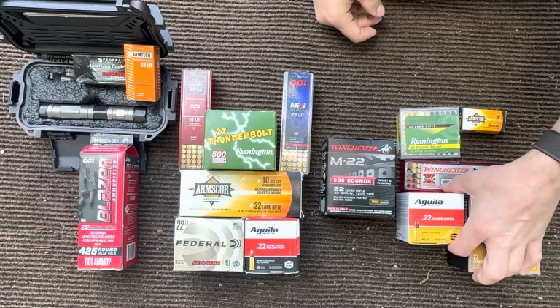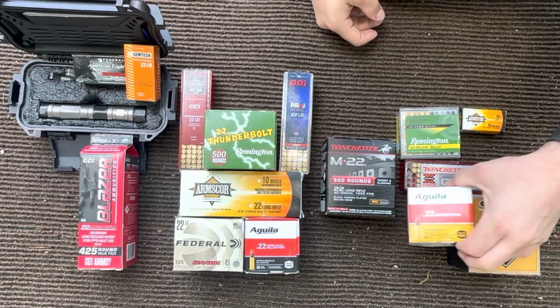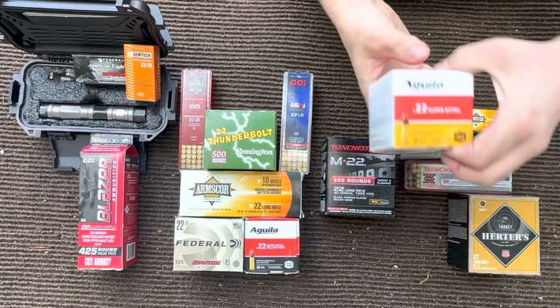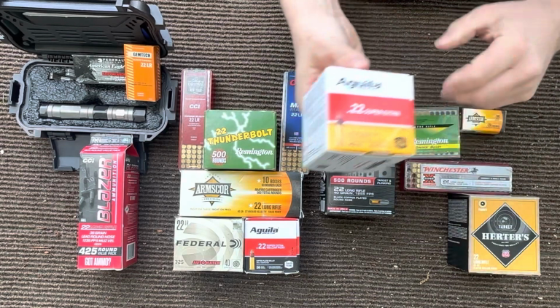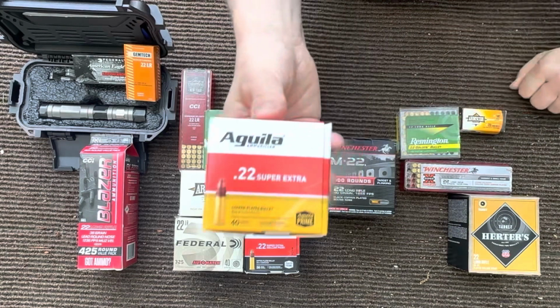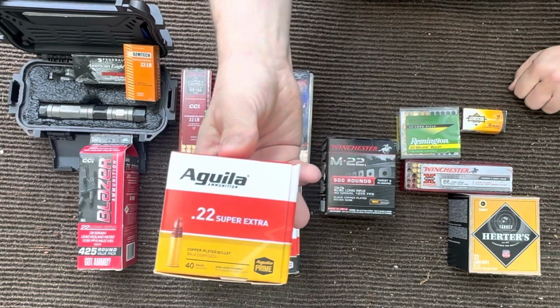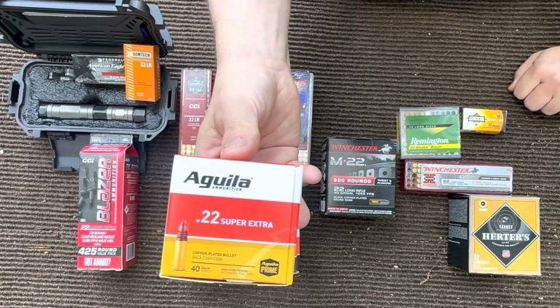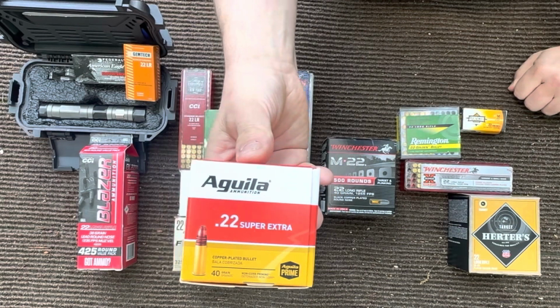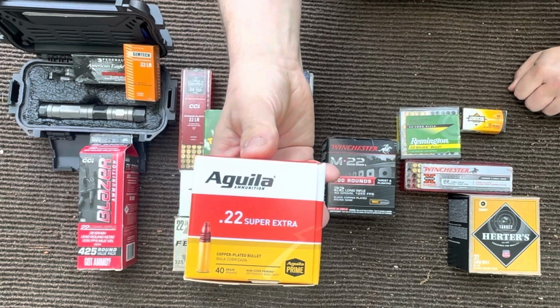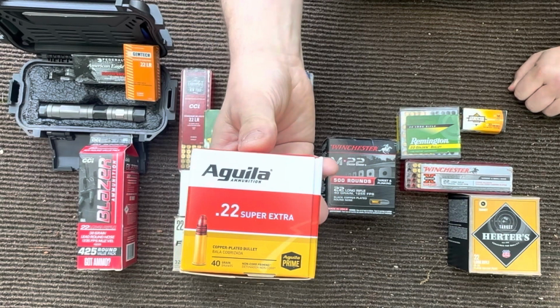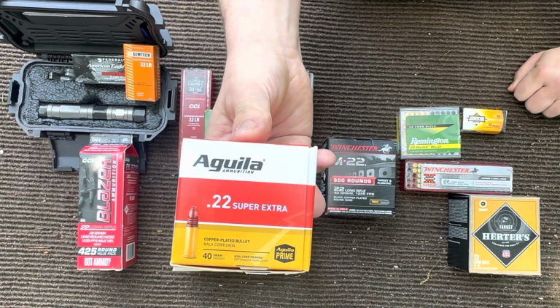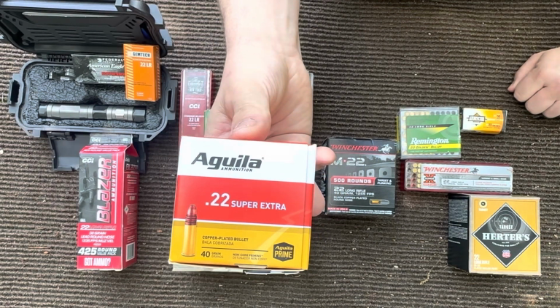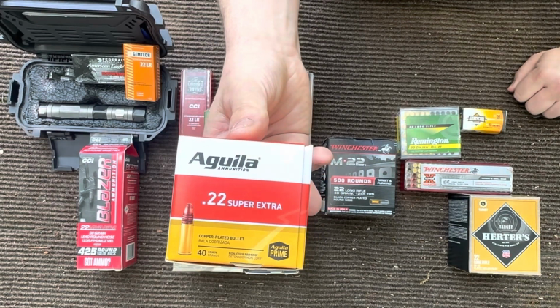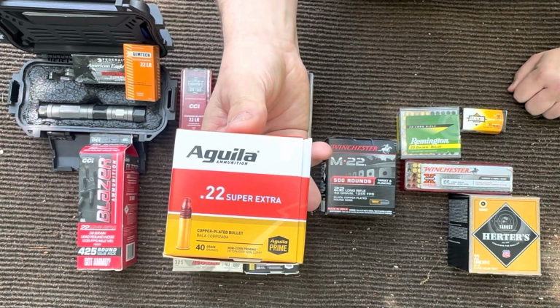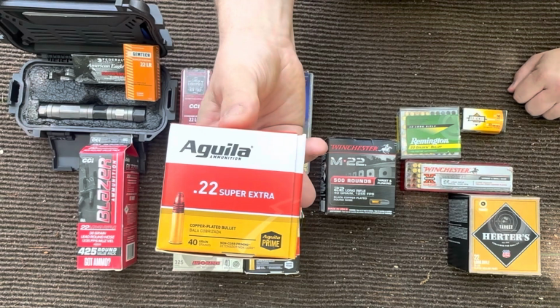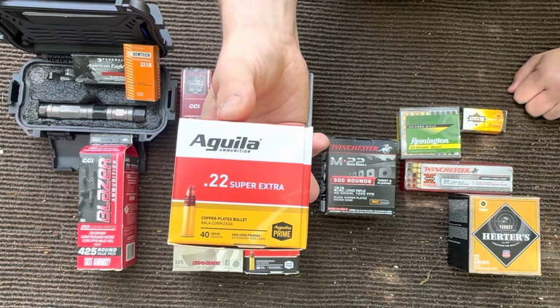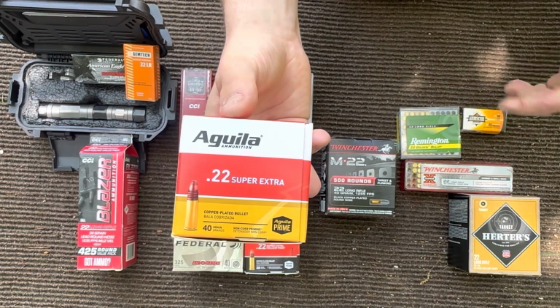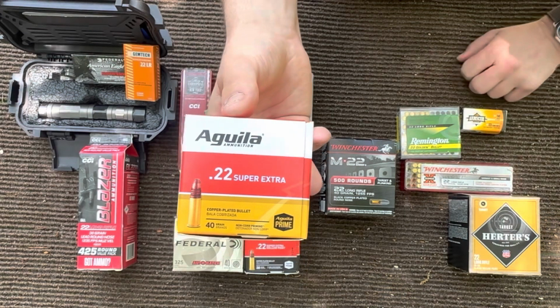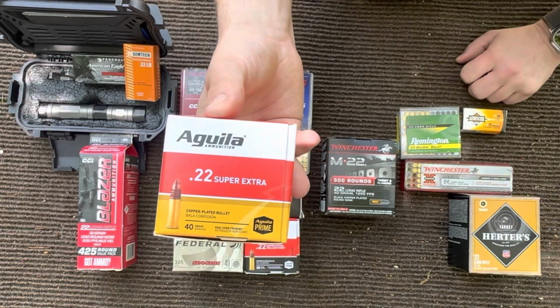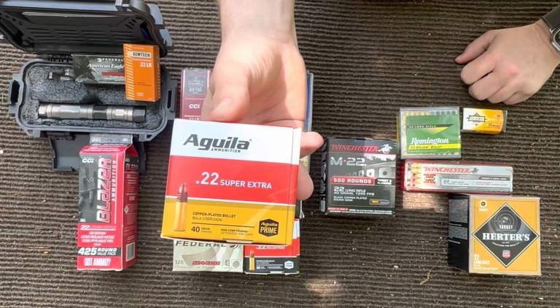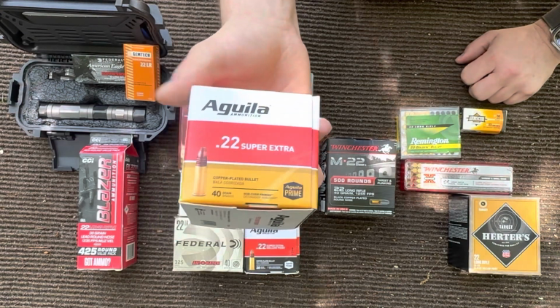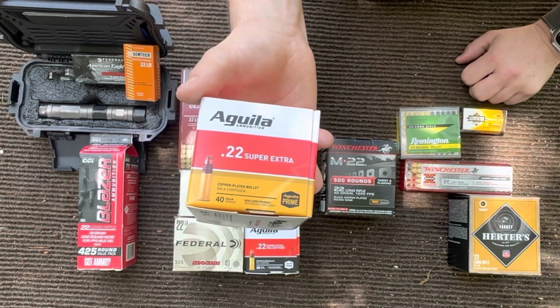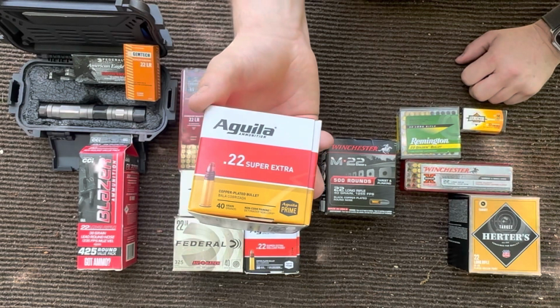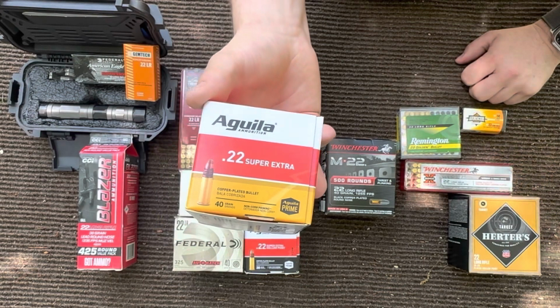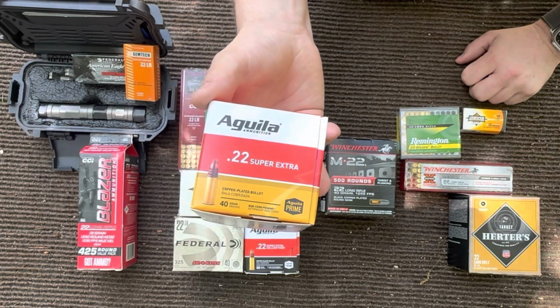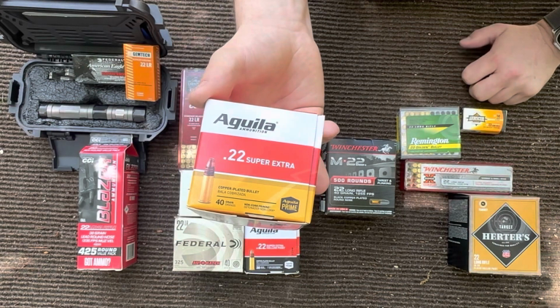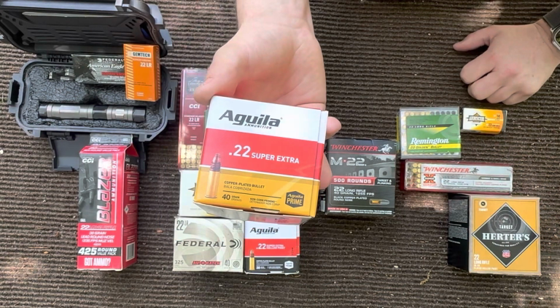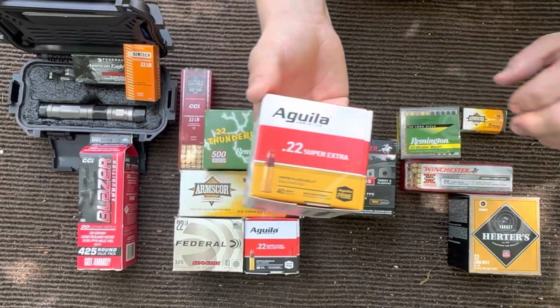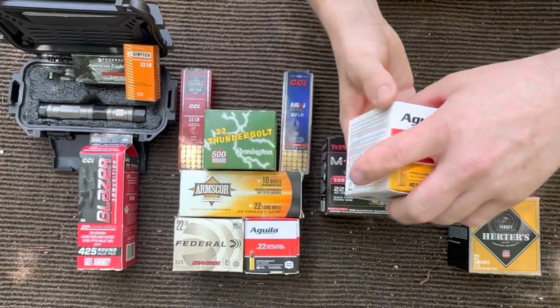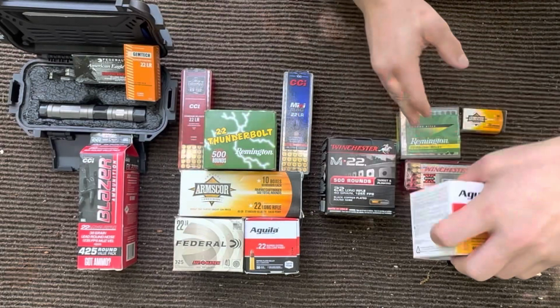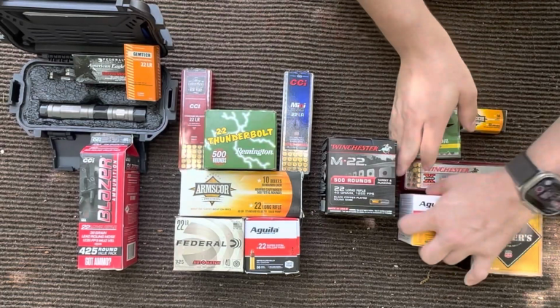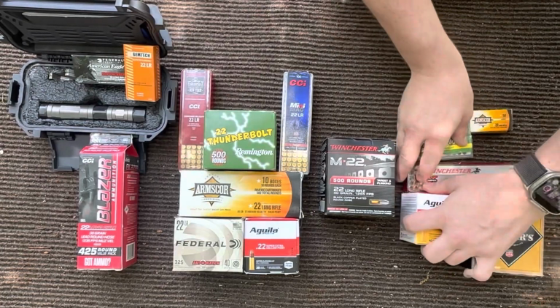You got your Aguila 40 grain high velocity. This ammo works okay, but the amount of wax it has on it jams up the magazines pretty quickly, so I don't recommend it.